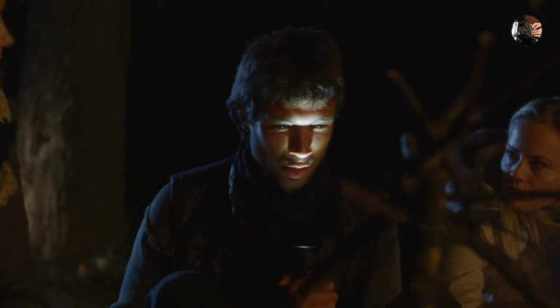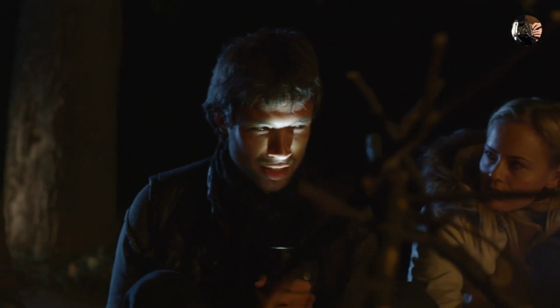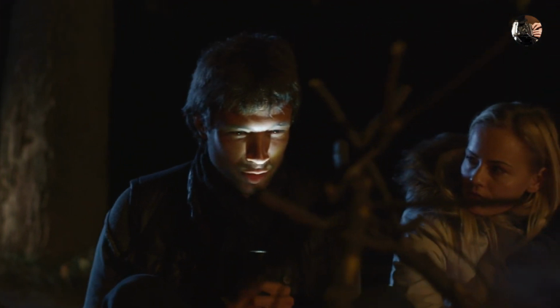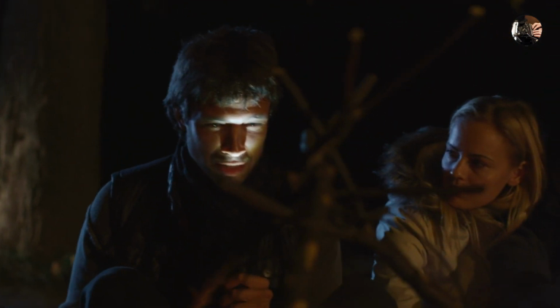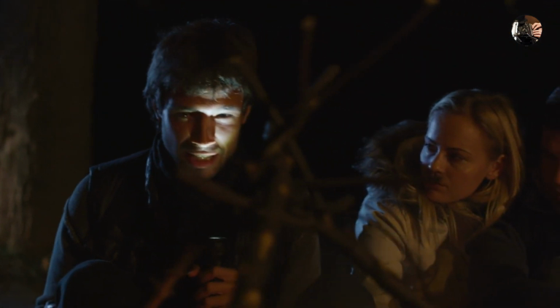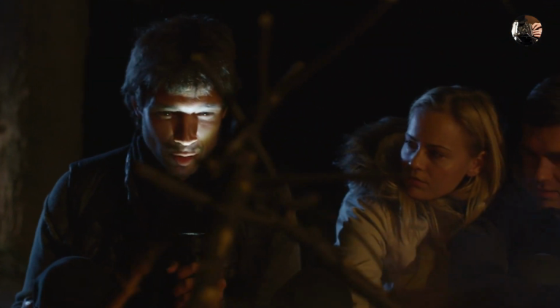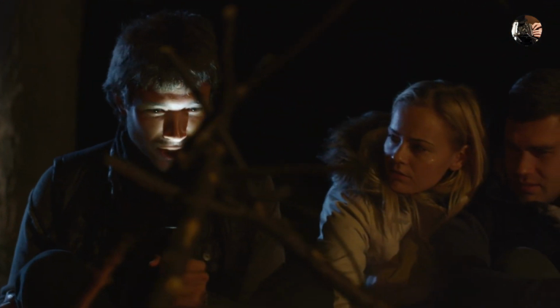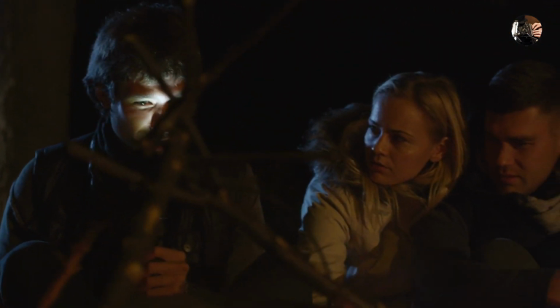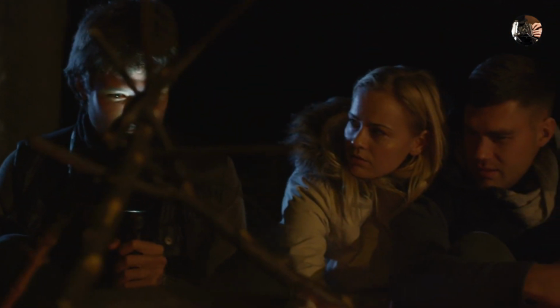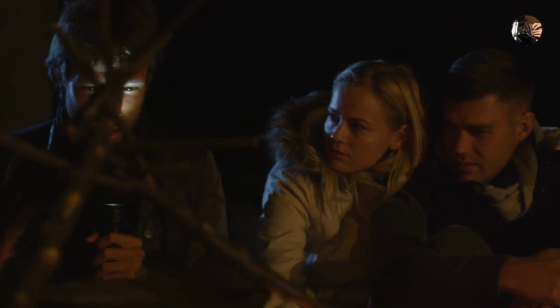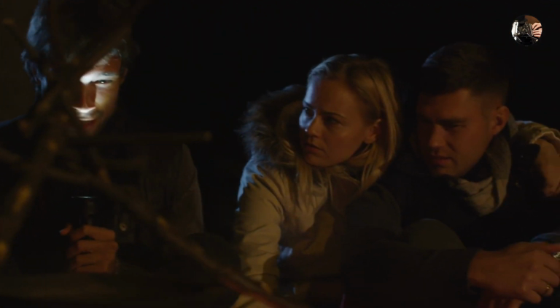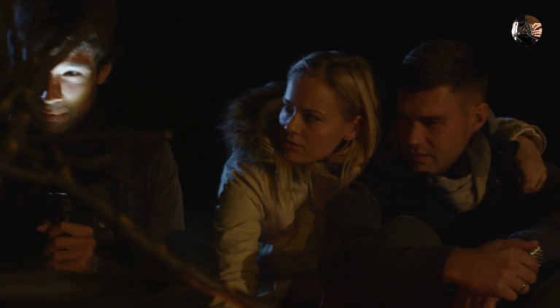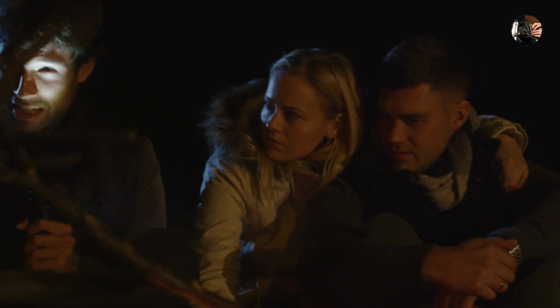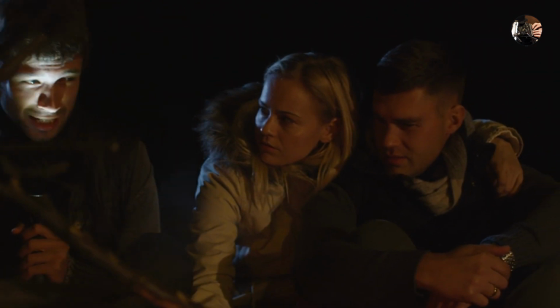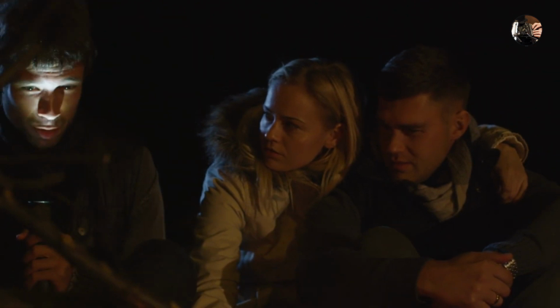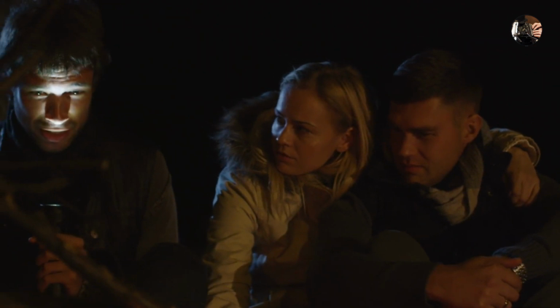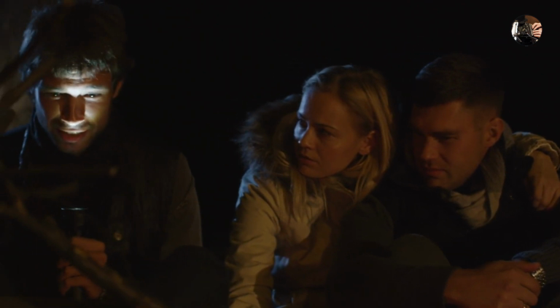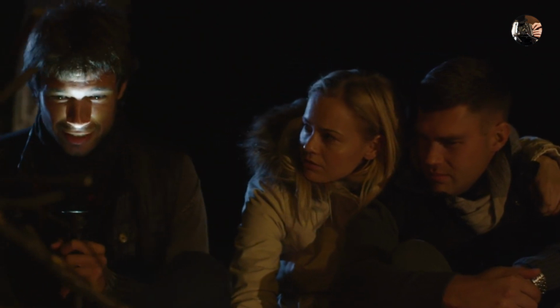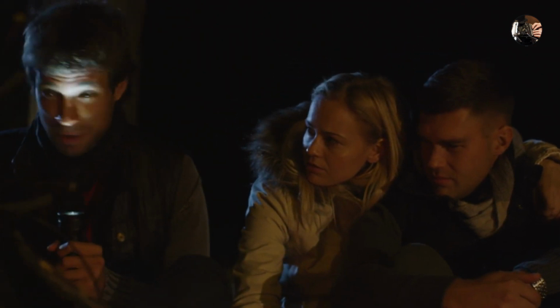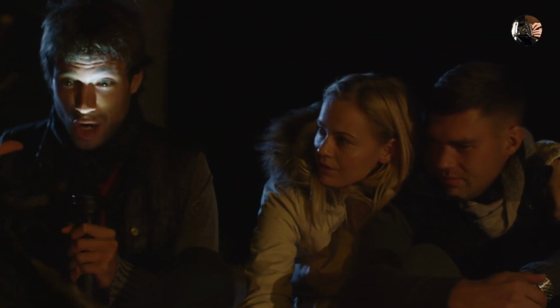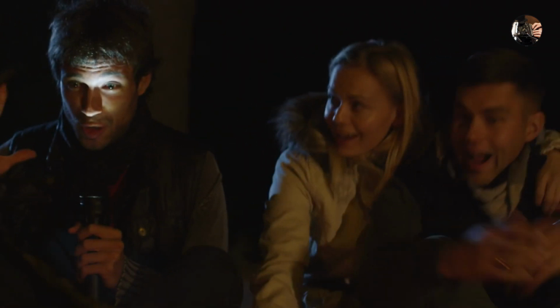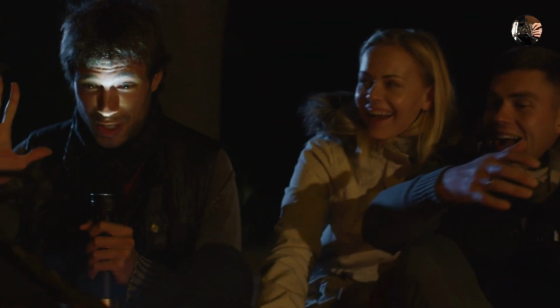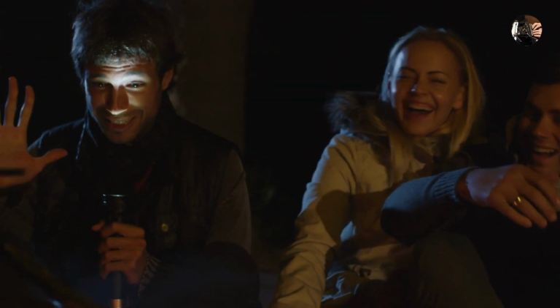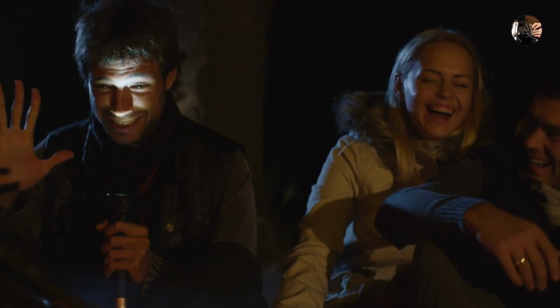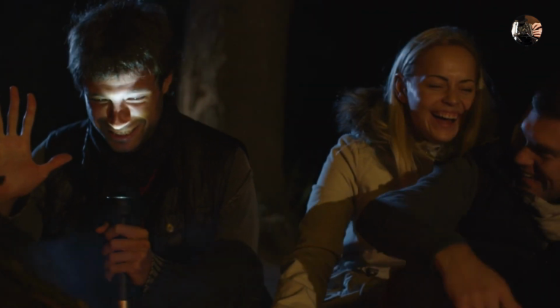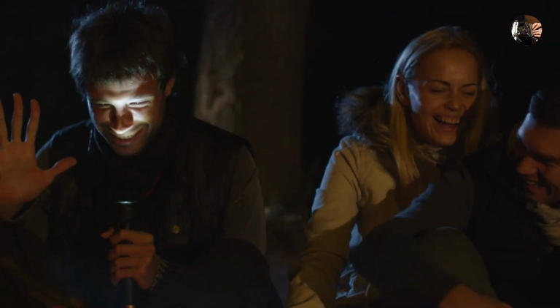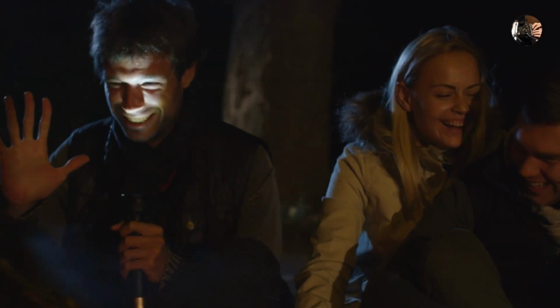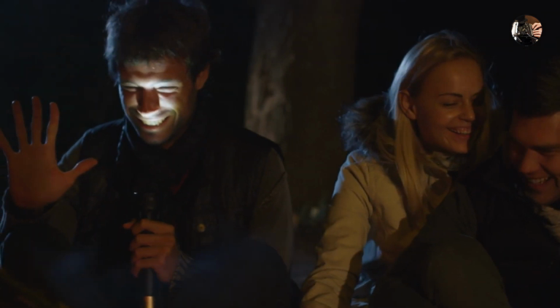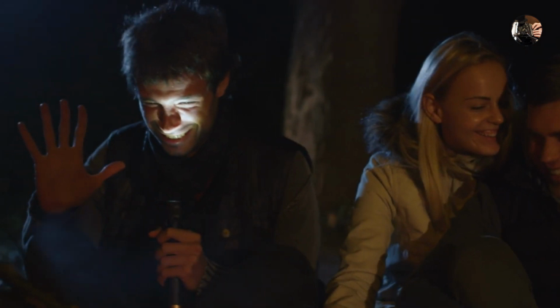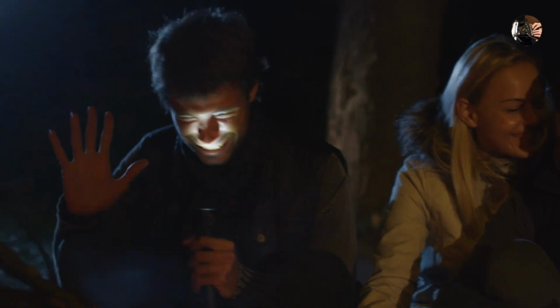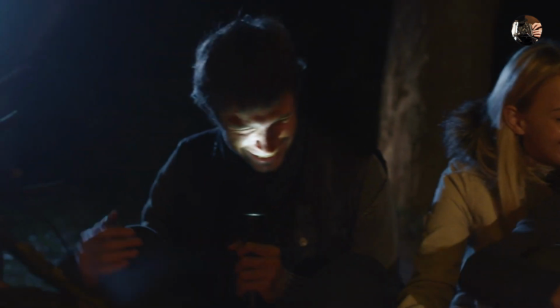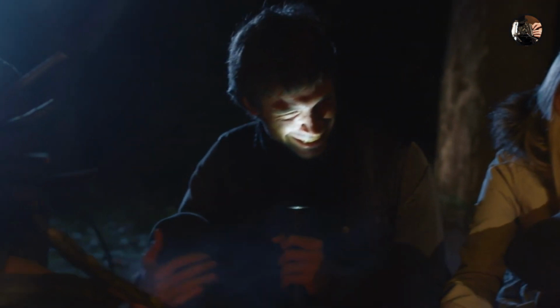We have been known to stretch our campfire tales a little too far a time or two, but I didn't see anybody running into the woods screaming this time.